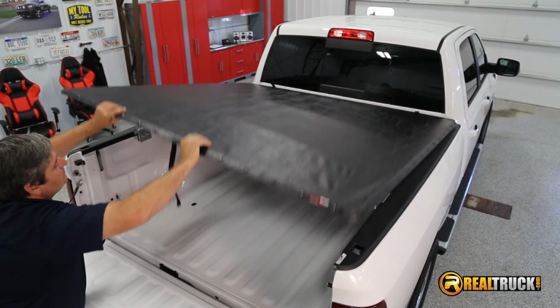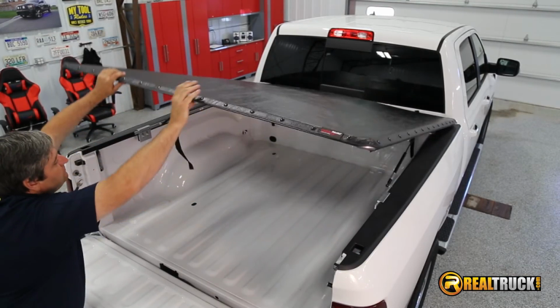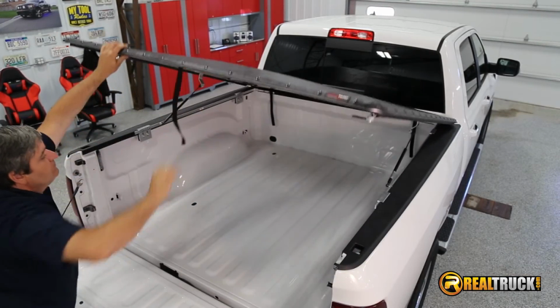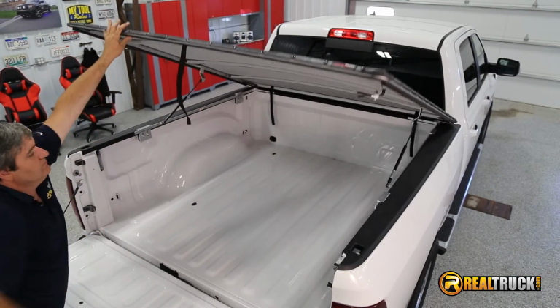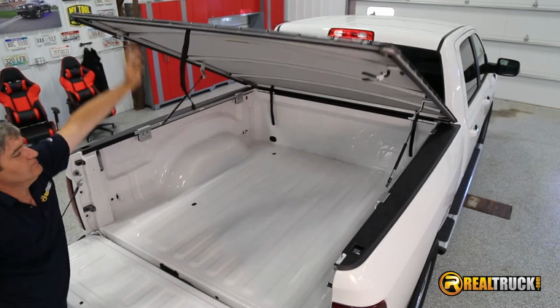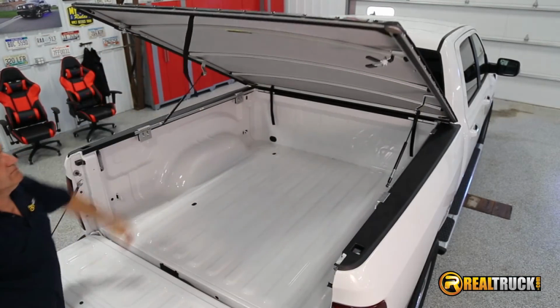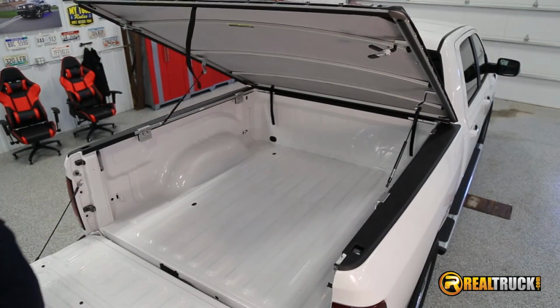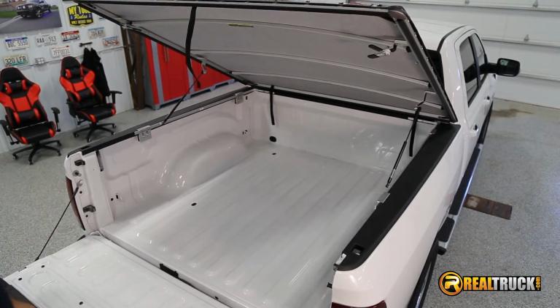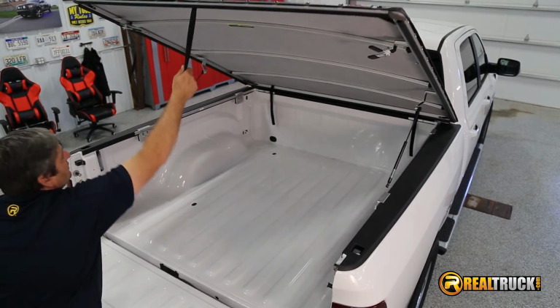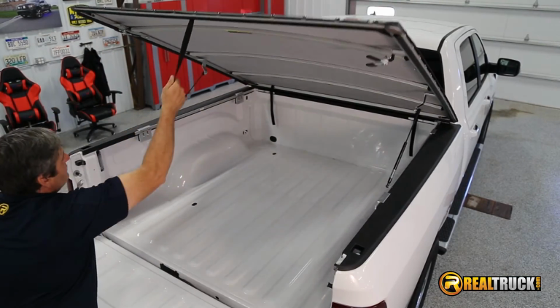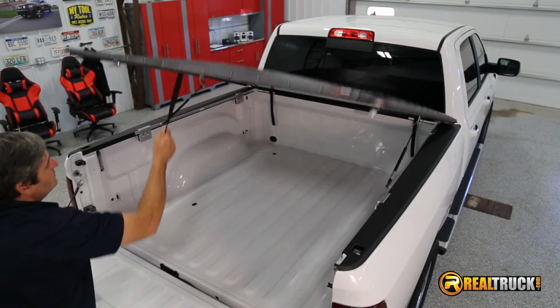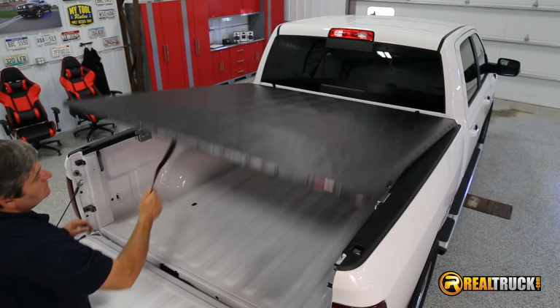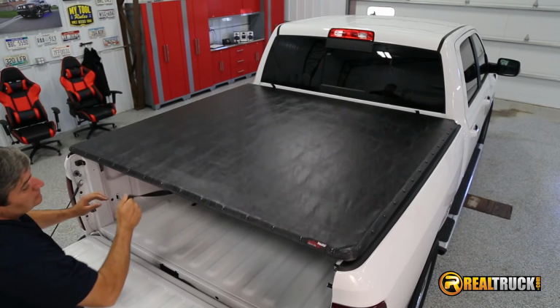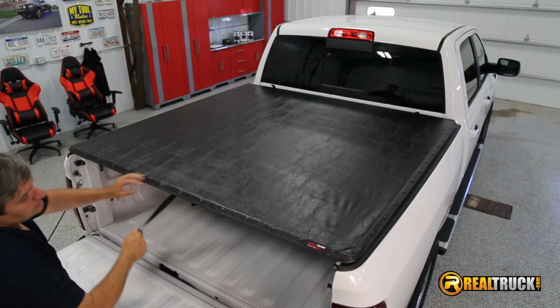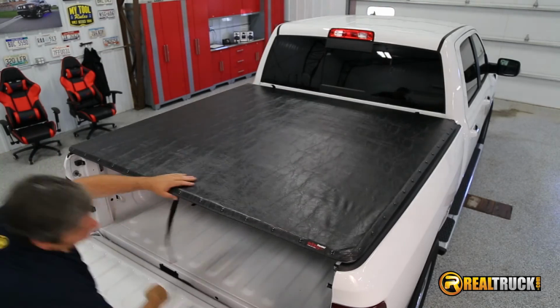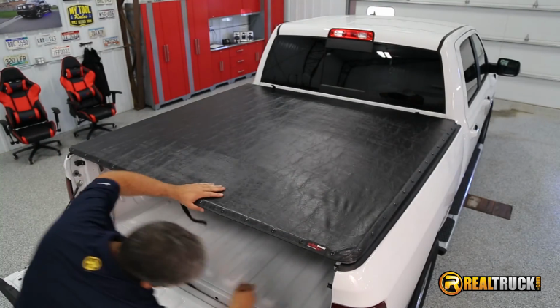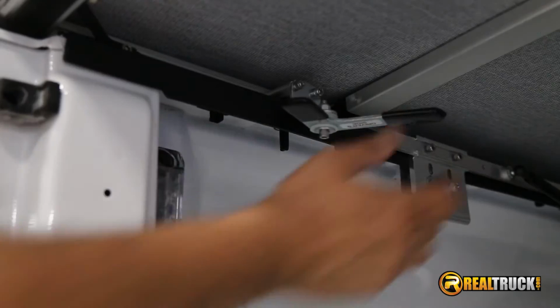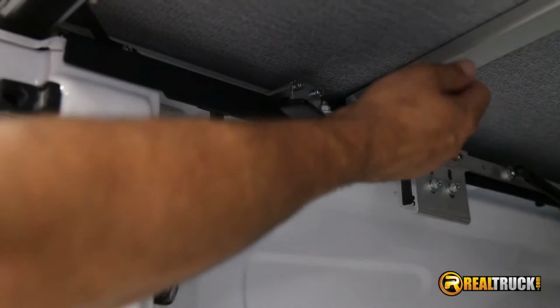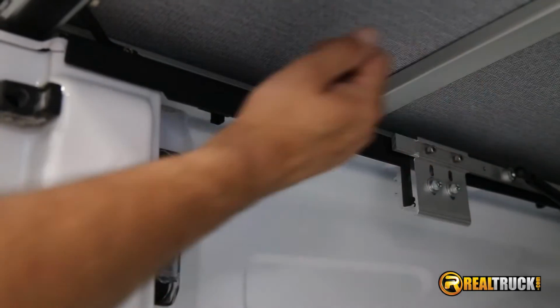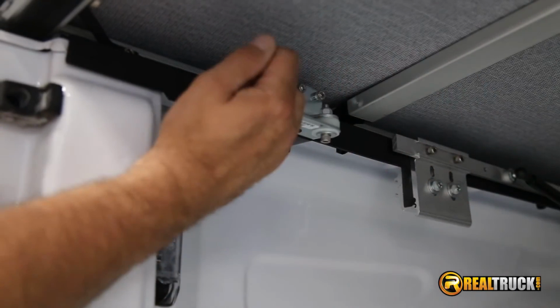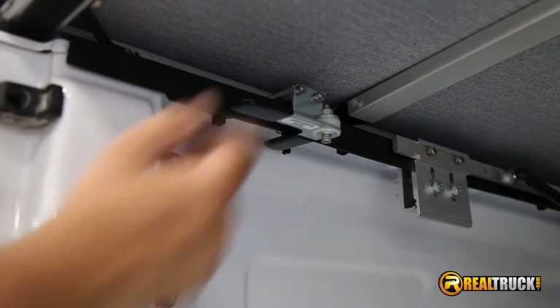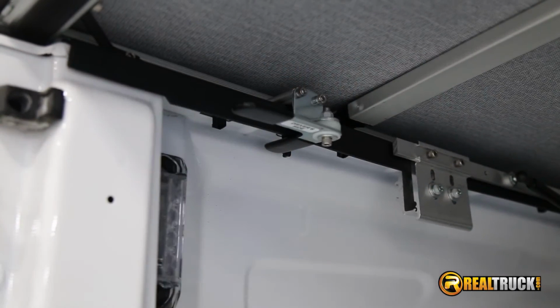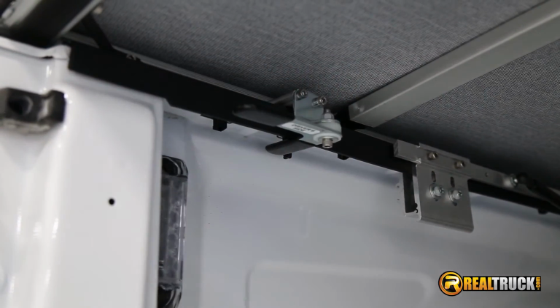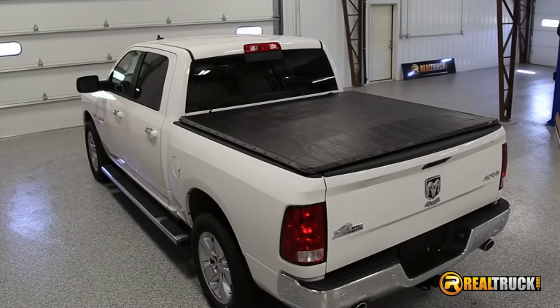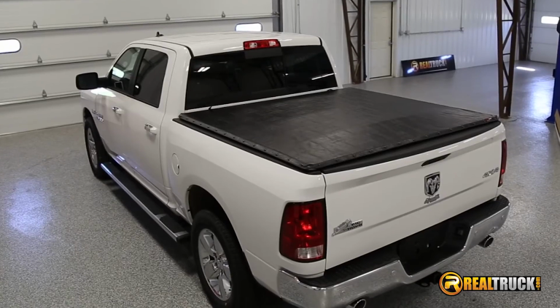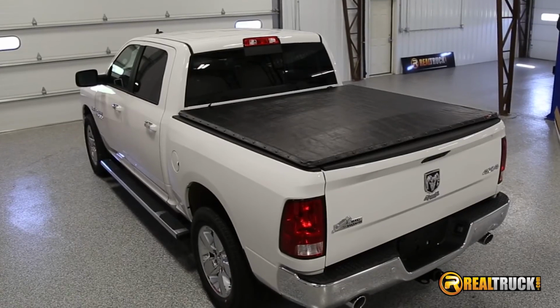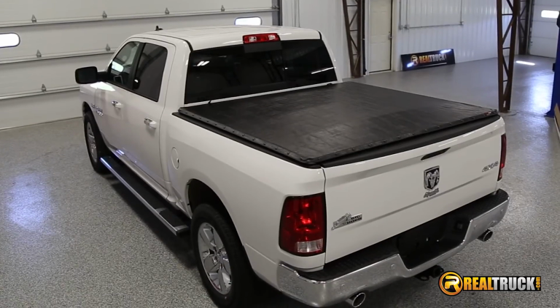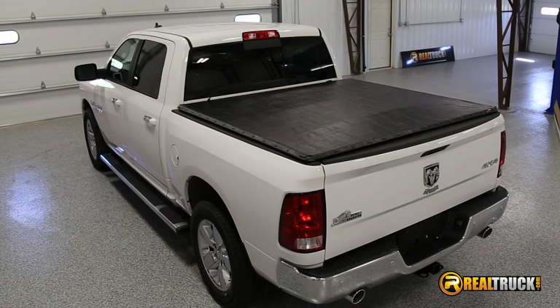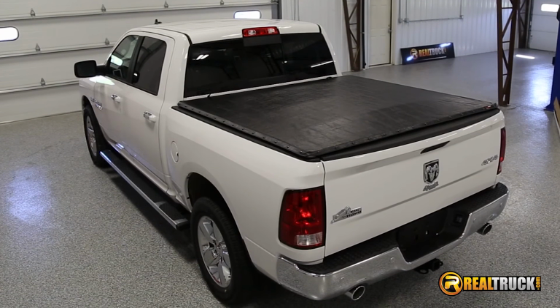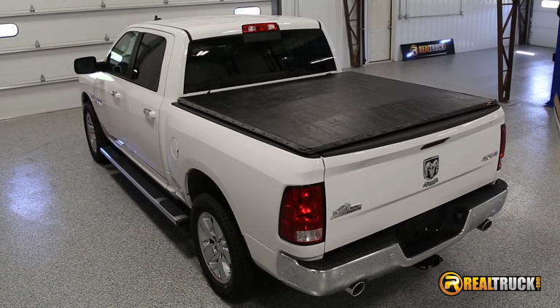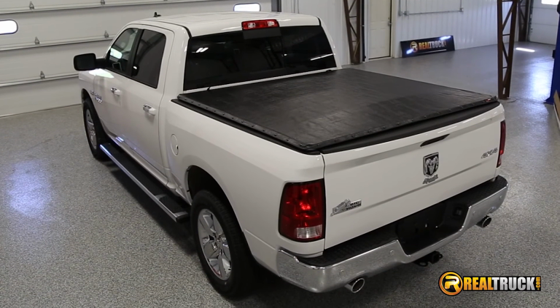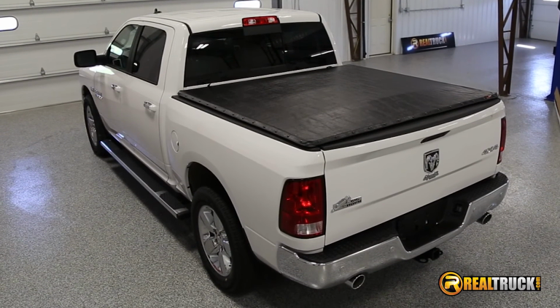The Extang Full Tilt Tonneau Cover is great for any kind of truck bed use. It's made in the USA, improves fuel economy, and looks great. Get yours today at RealTruck.com and receive free shipping.